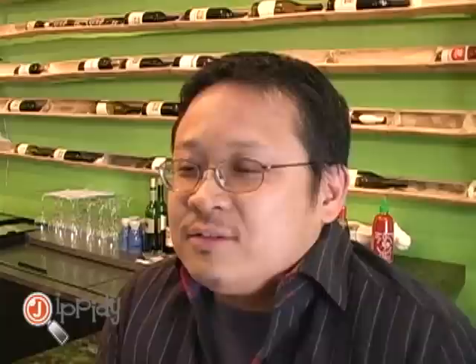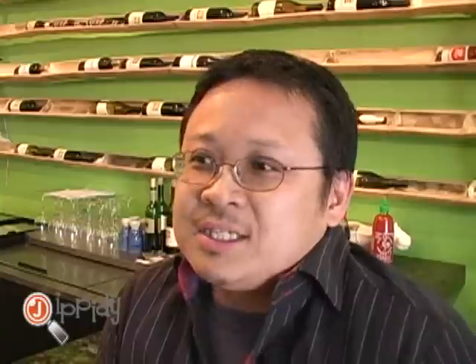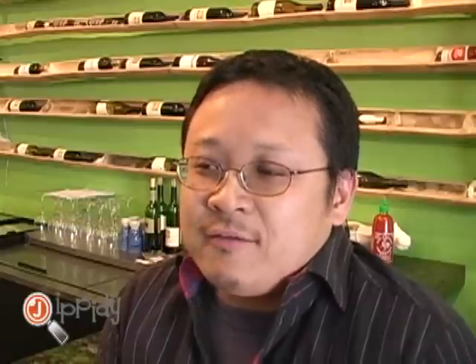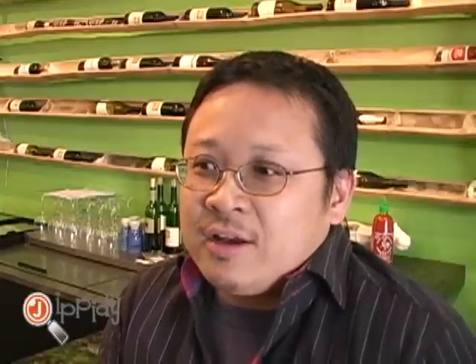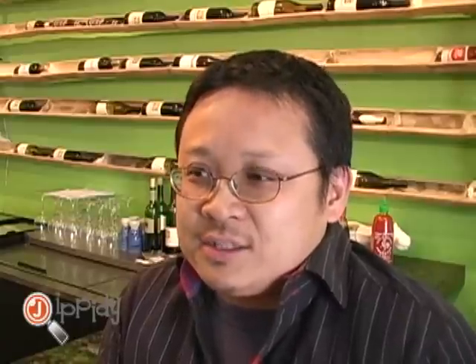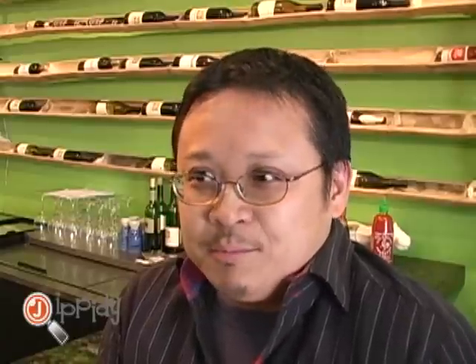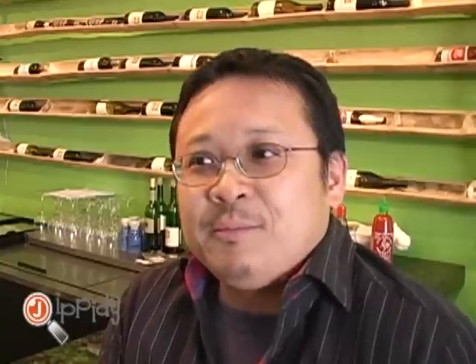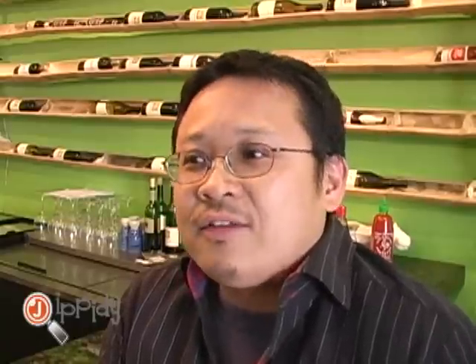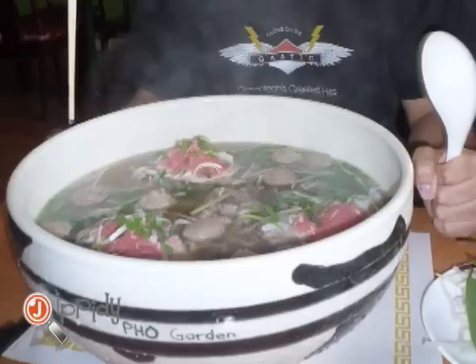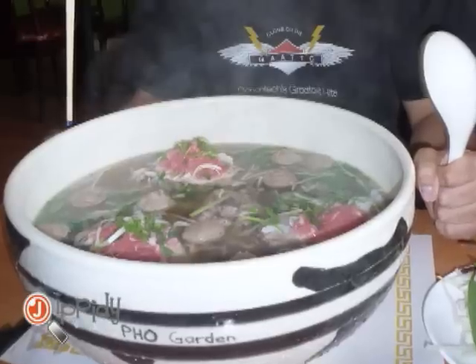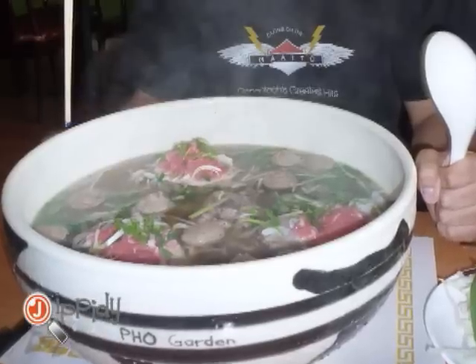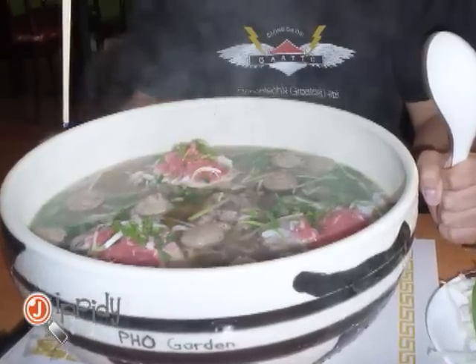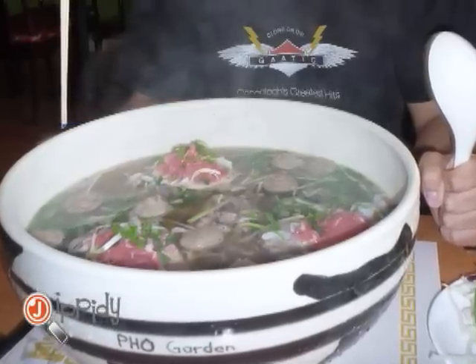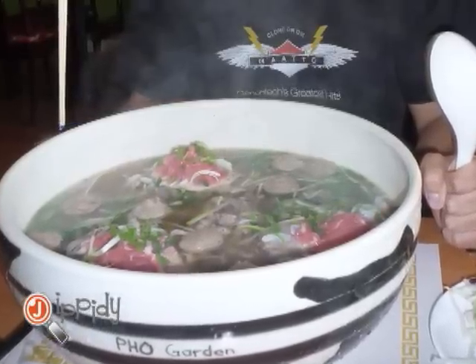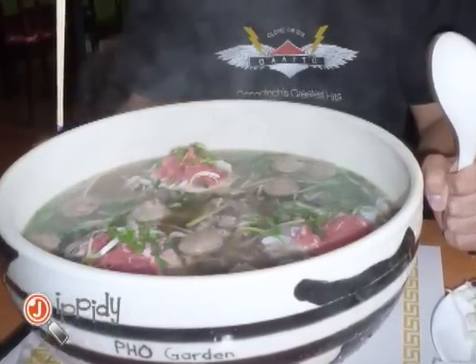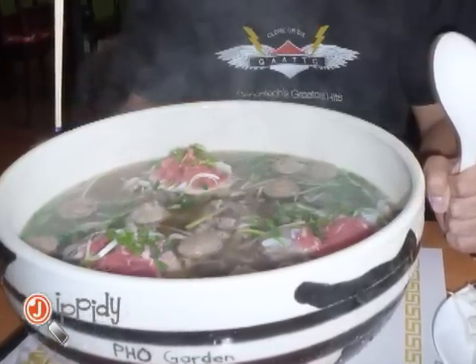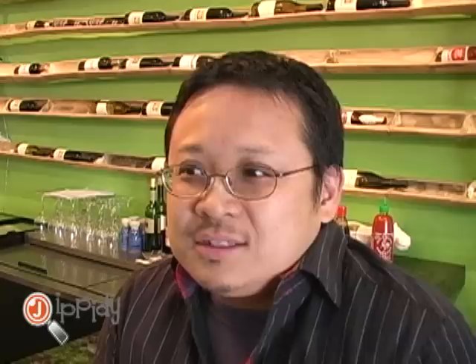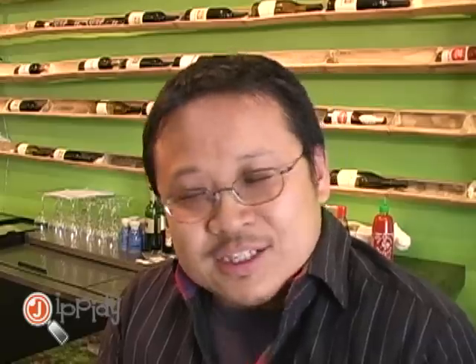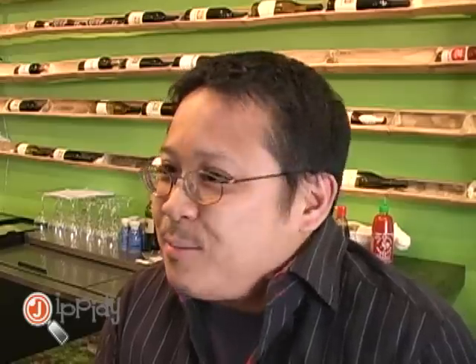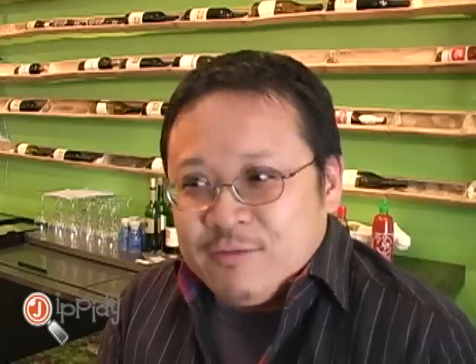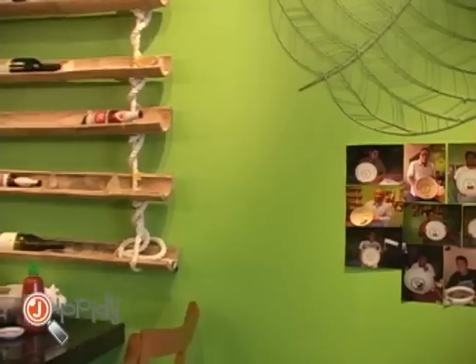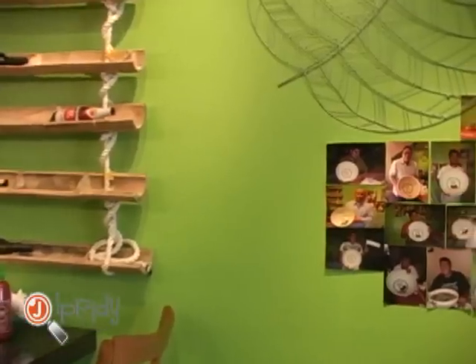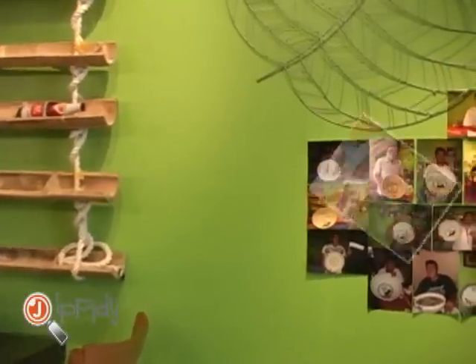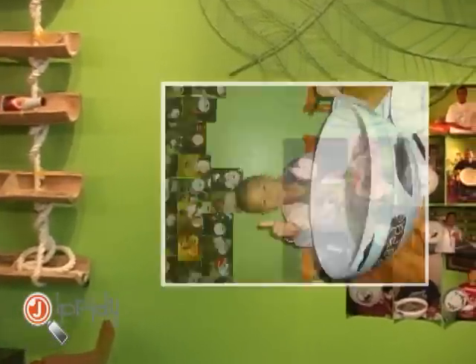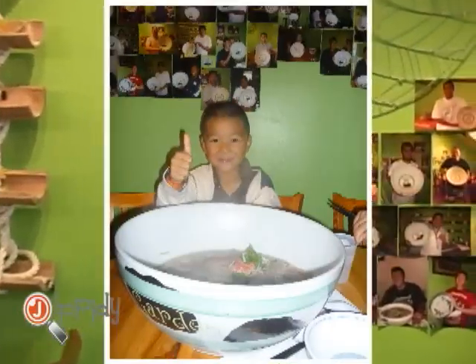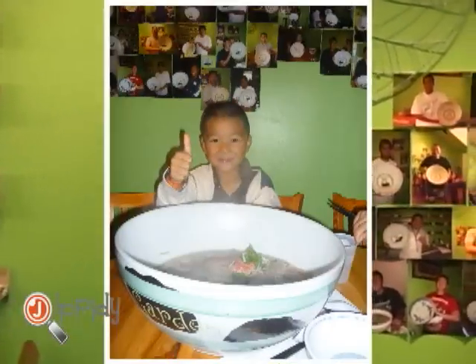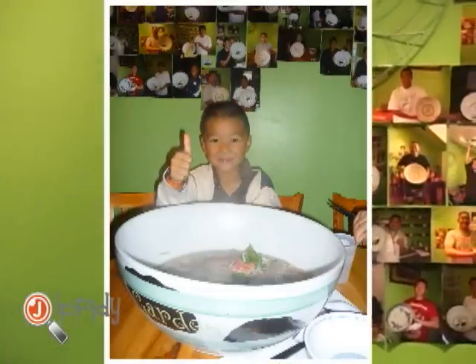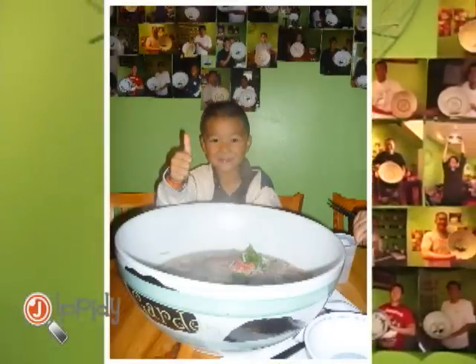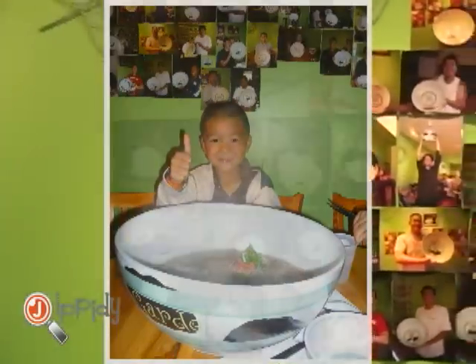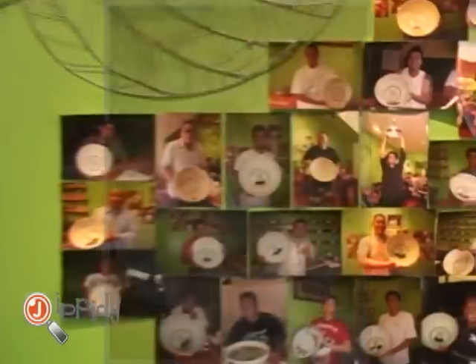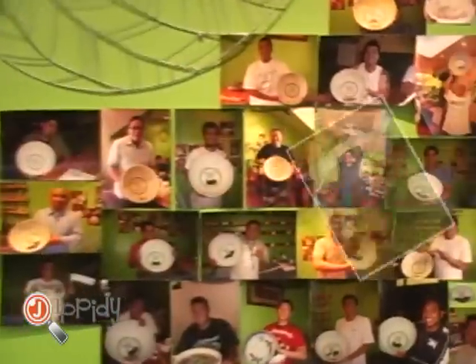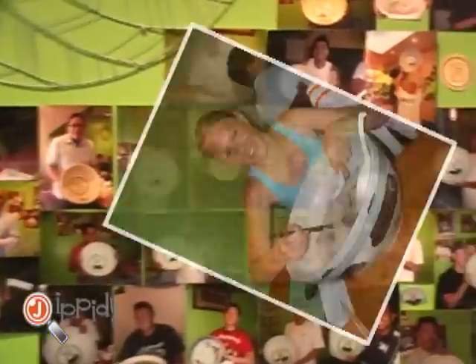The best thing about Foer Garden is the beef broth. They make it from scratch. There are no artificial ingredients. This is the same beef broth that's in the Foer Garden Challenge — you've seen the big bowl.